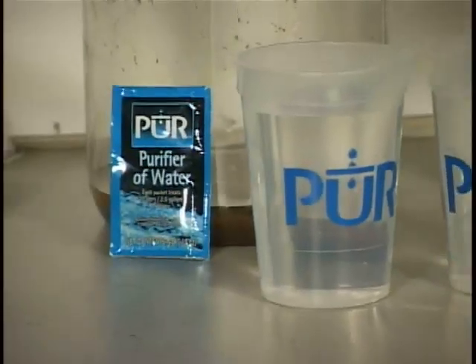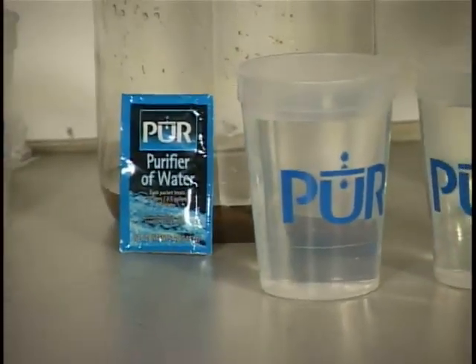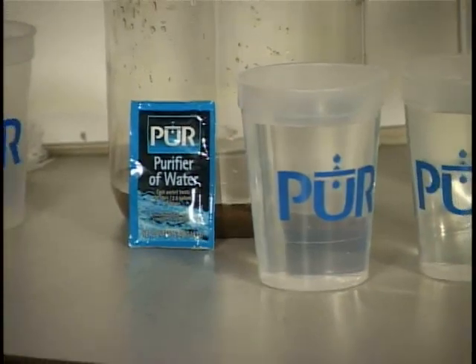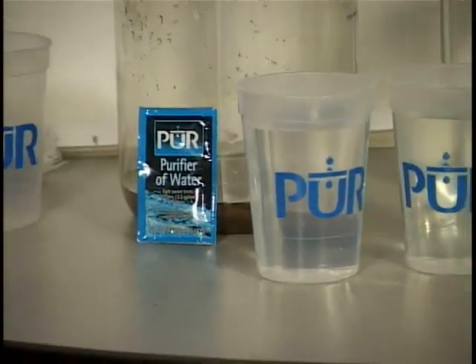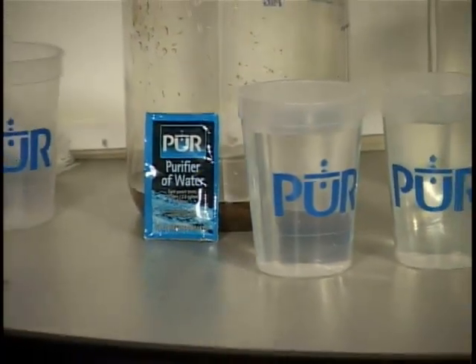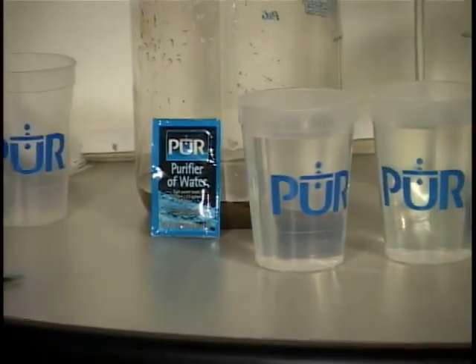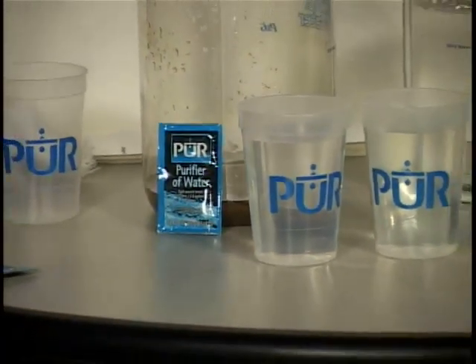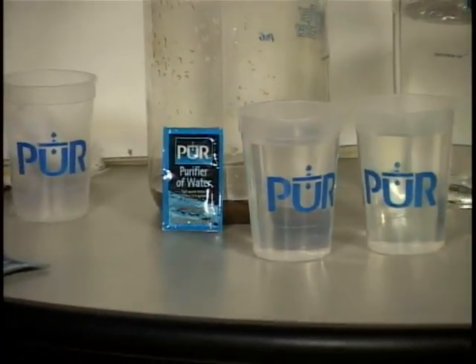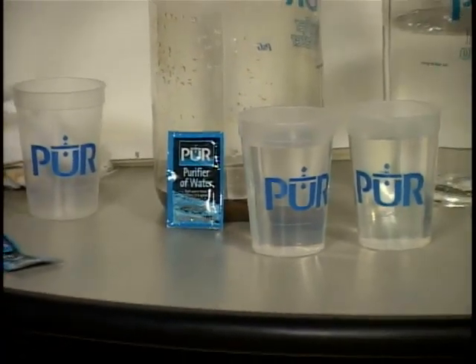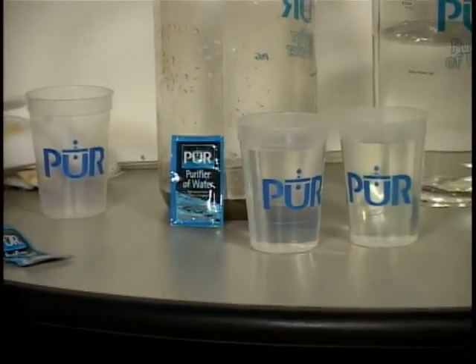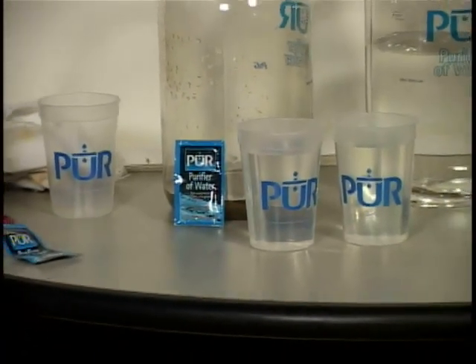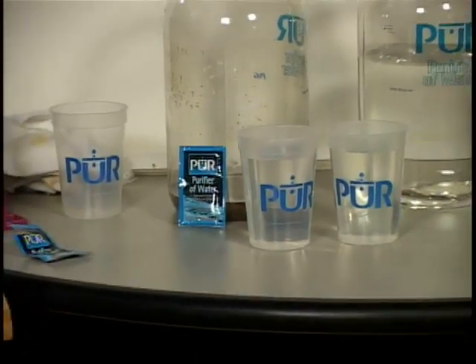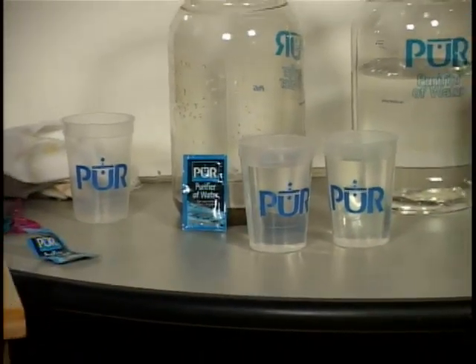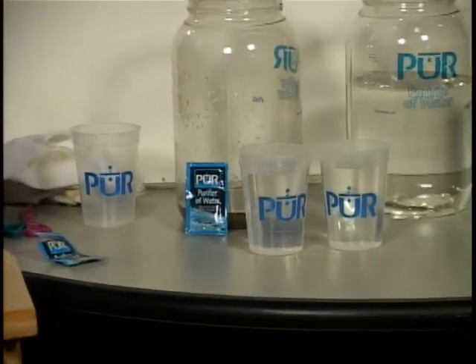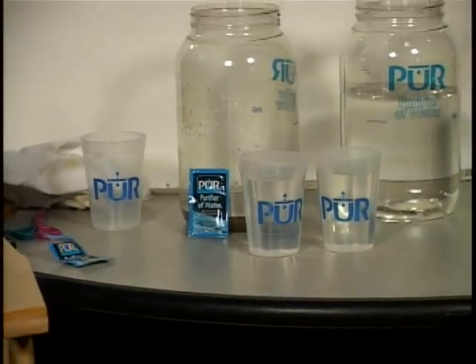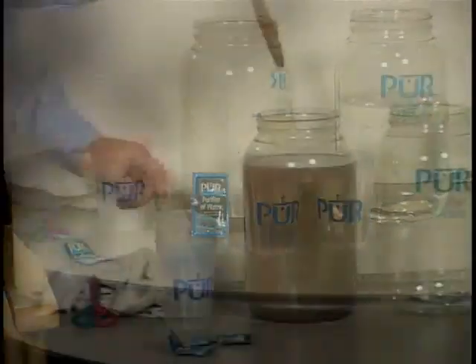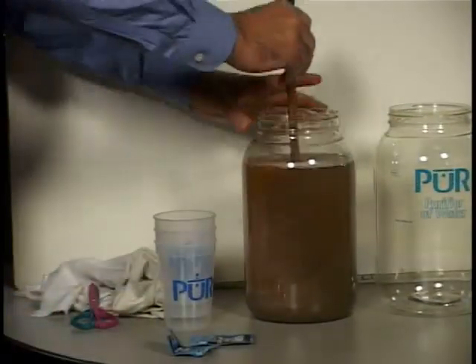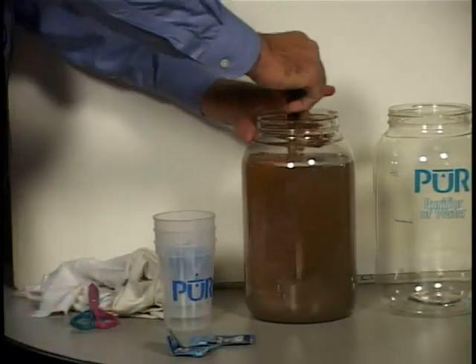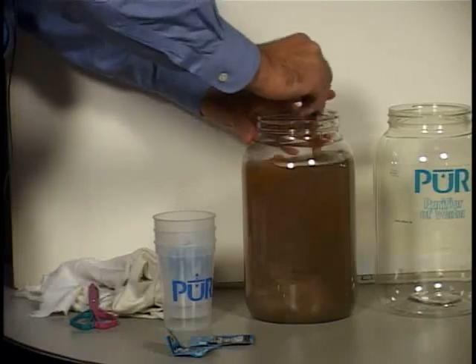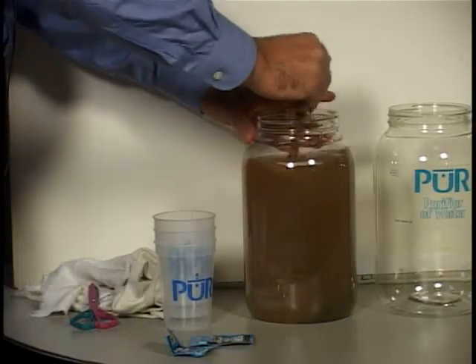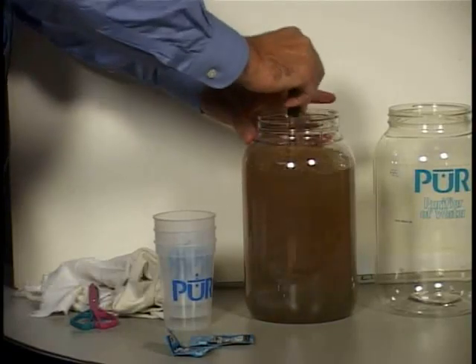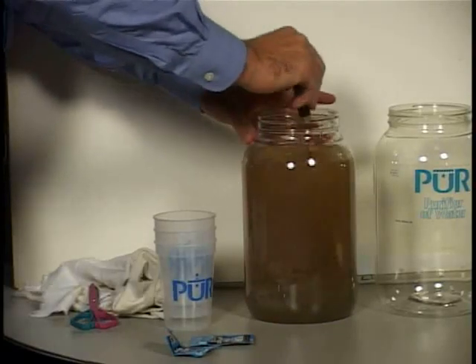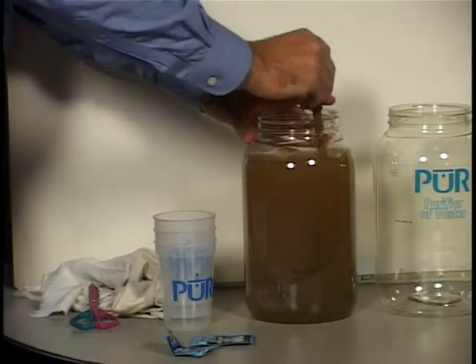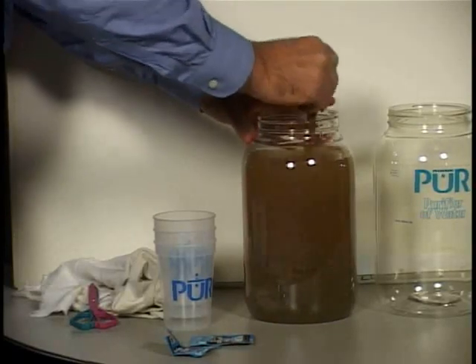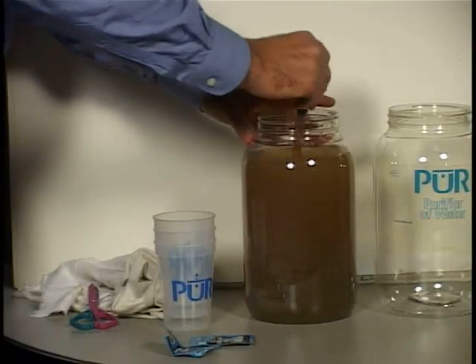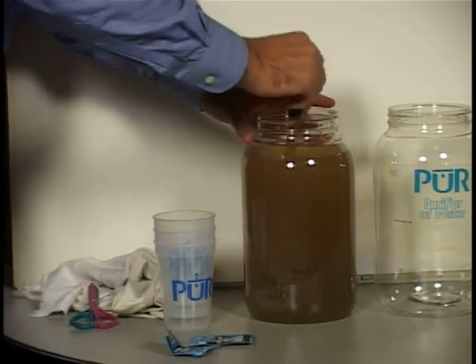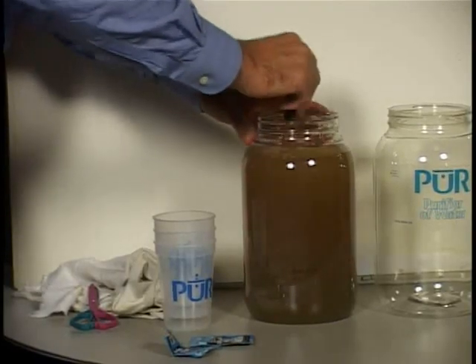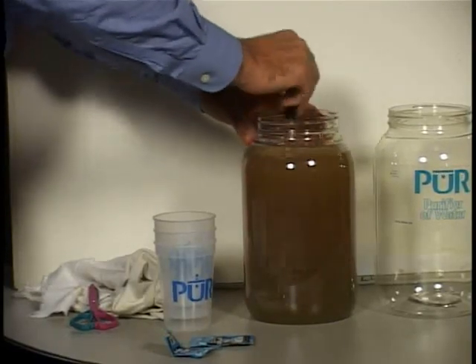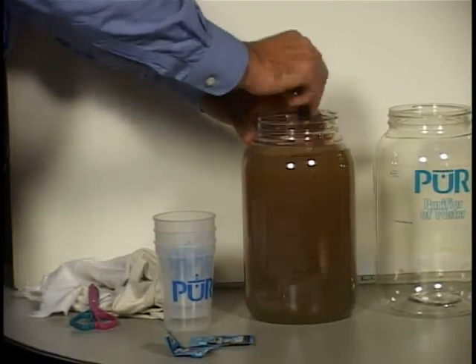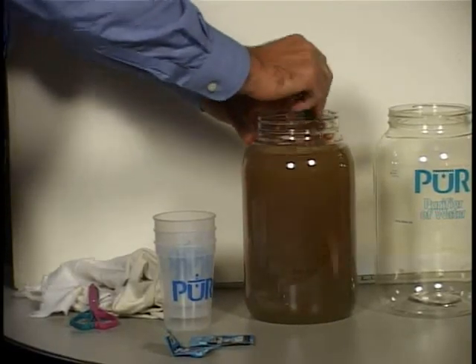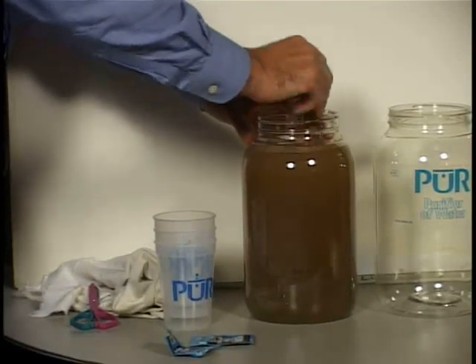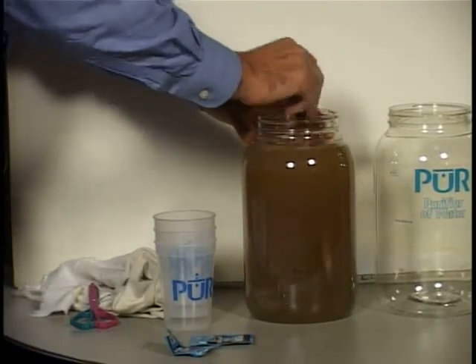What you do is you add one of these packets to 2.5 gallons or 10 liters of water, and then you stir for about 5 minutes. You actually stir until the water looks clear. You let it settle.